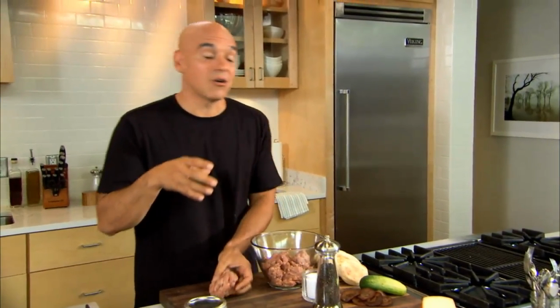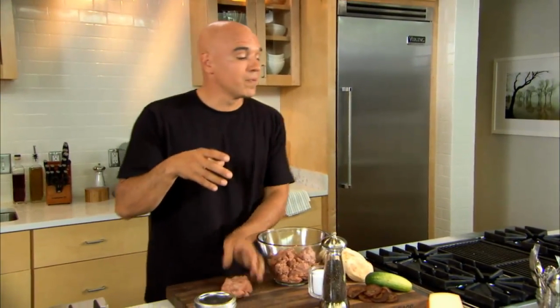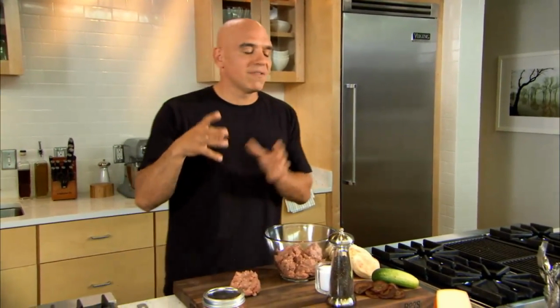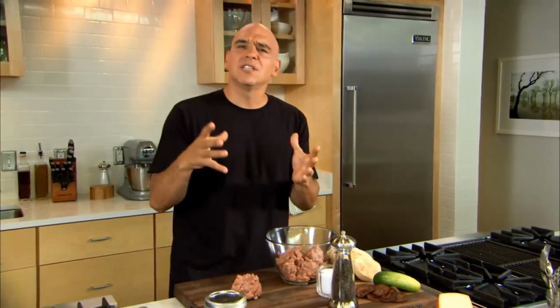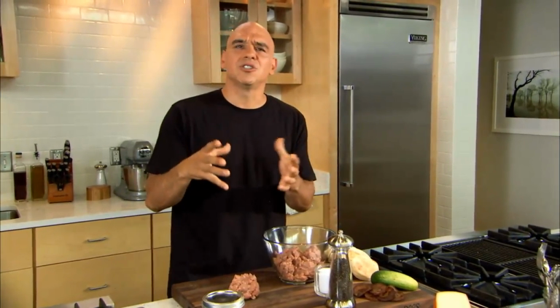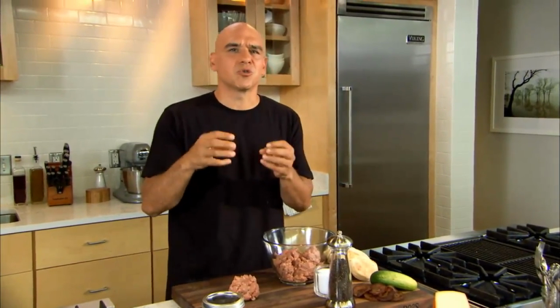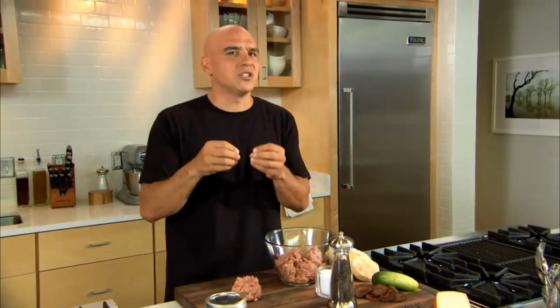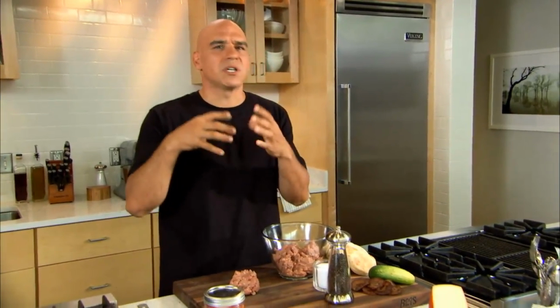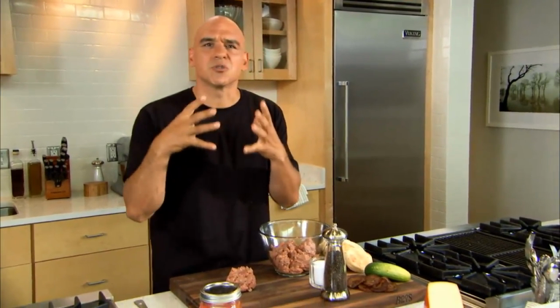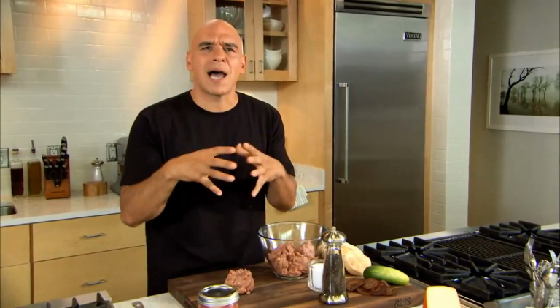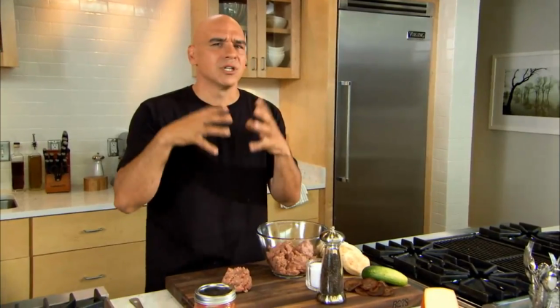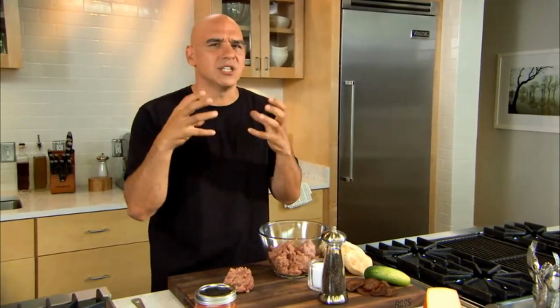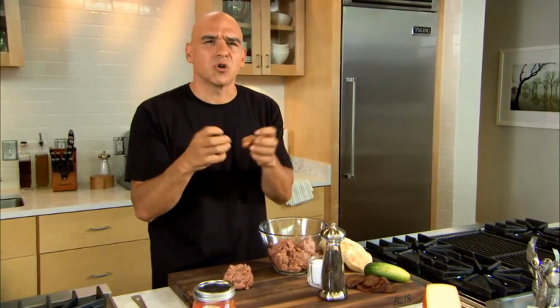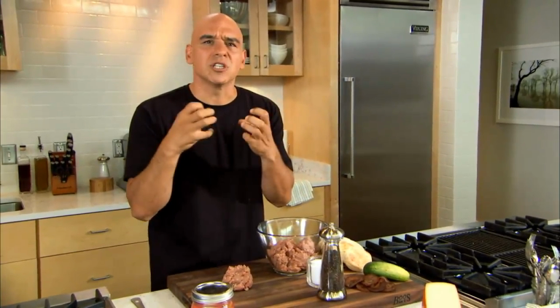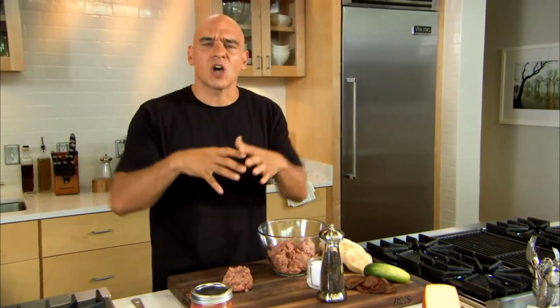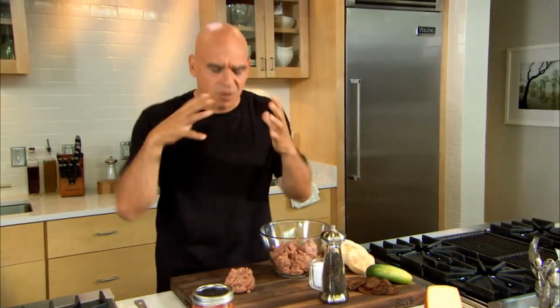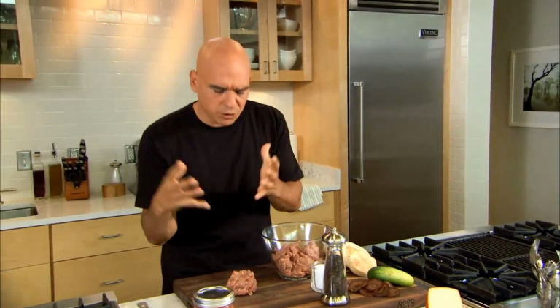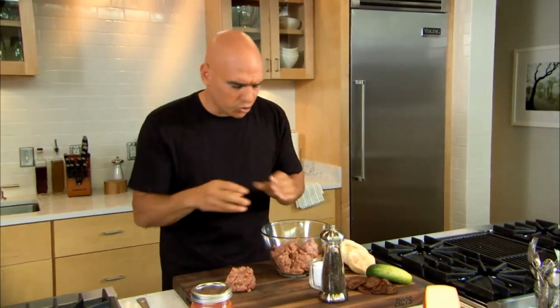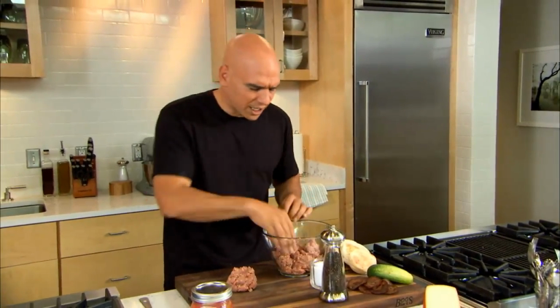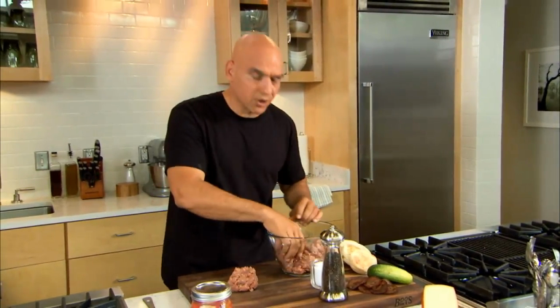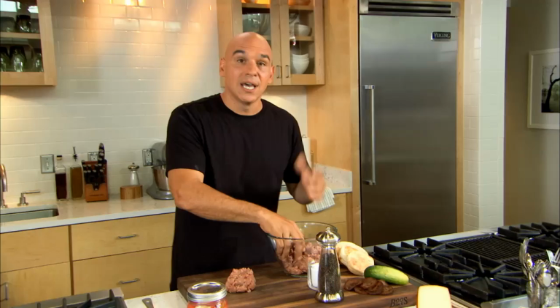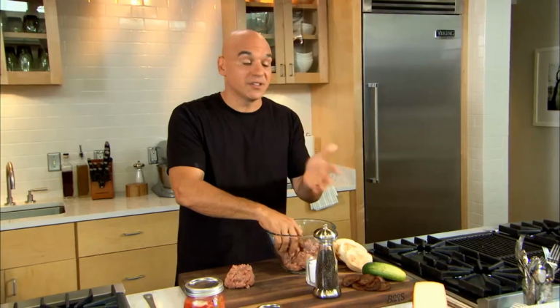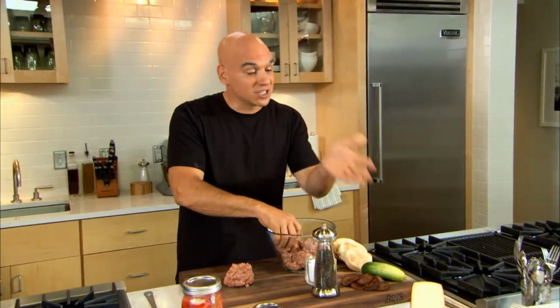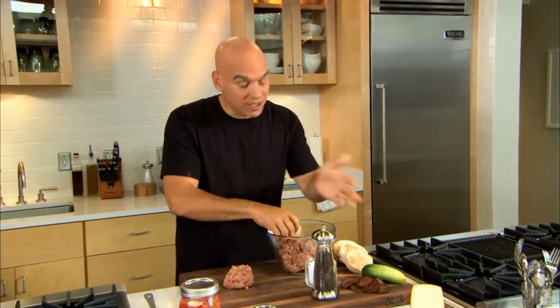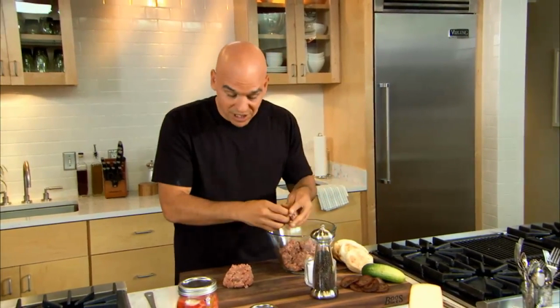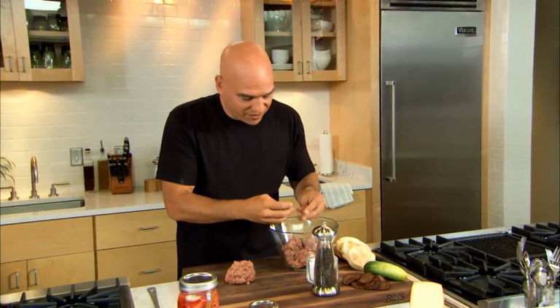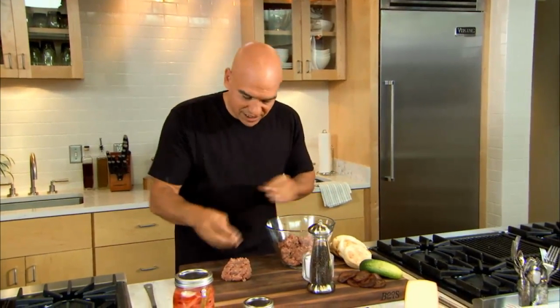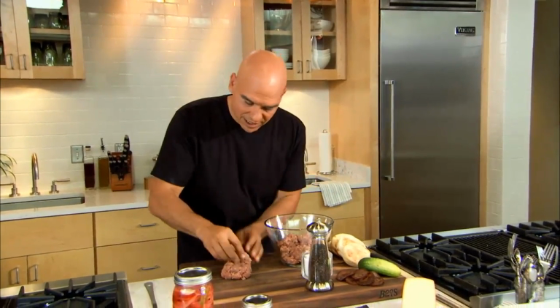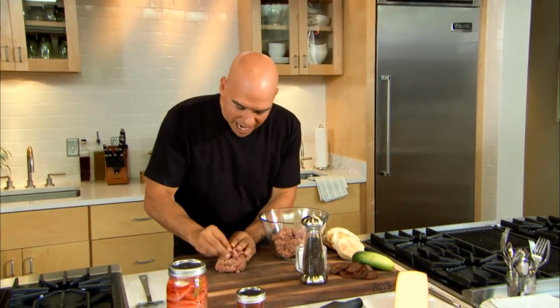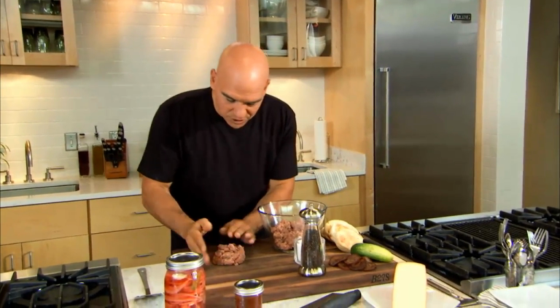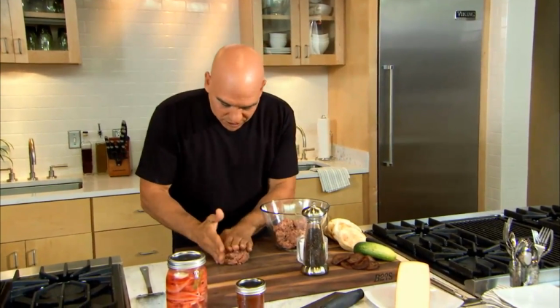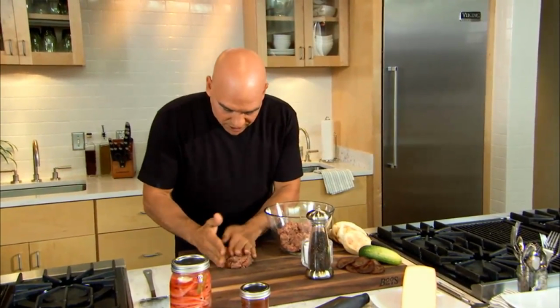Fontina cheese is a great cheese because it's mild, it's earthy, it's soft — it melts so great on a burger. And this is an Italian-style fontina, absolutely delicious.